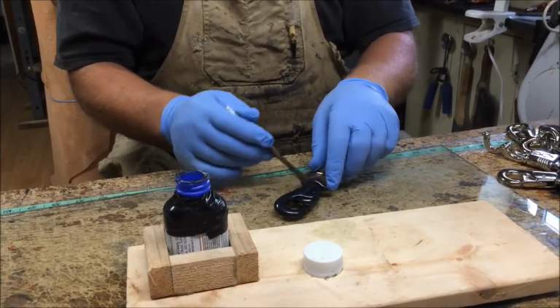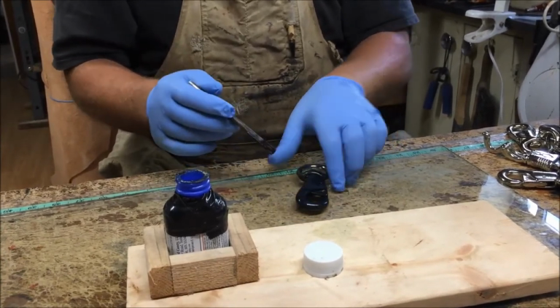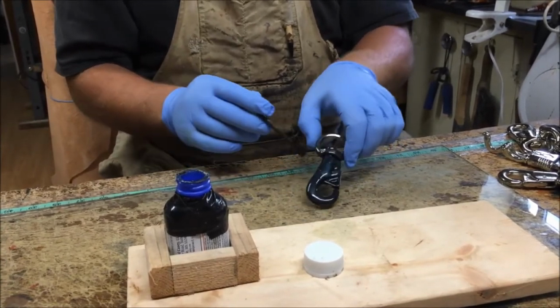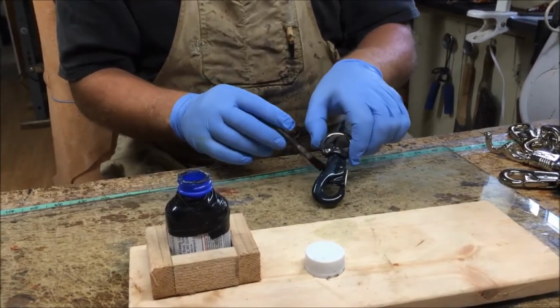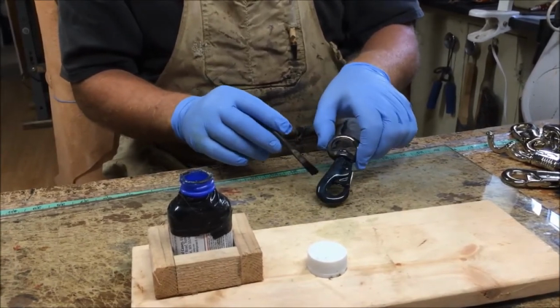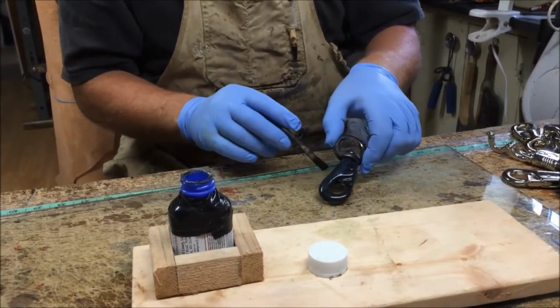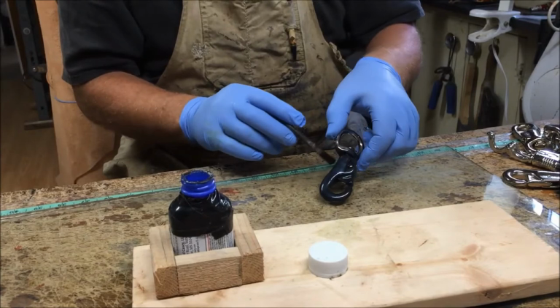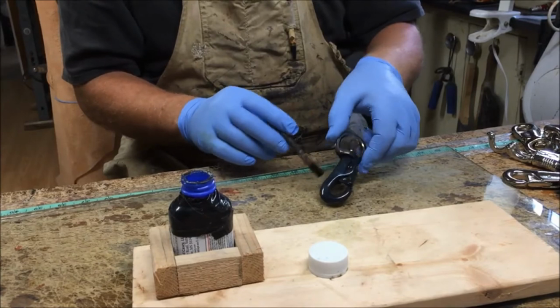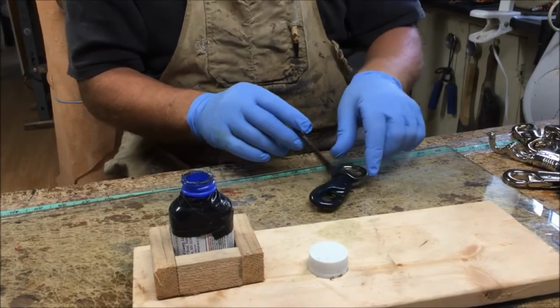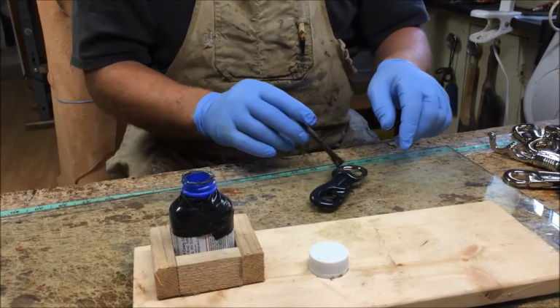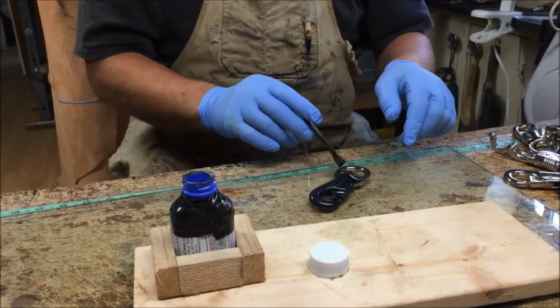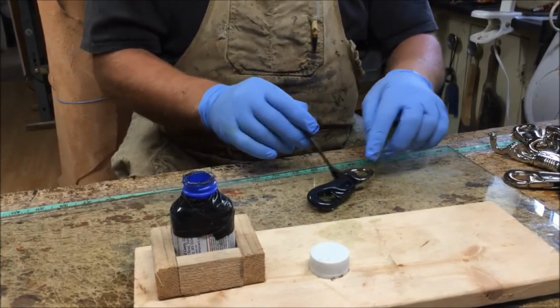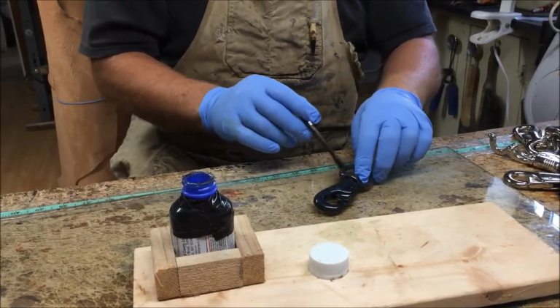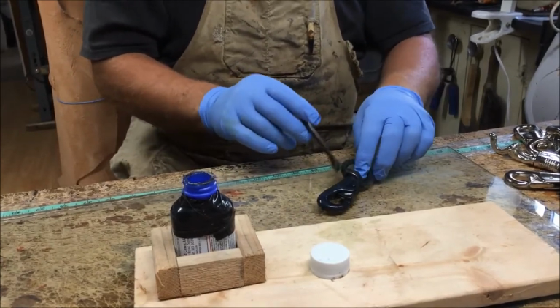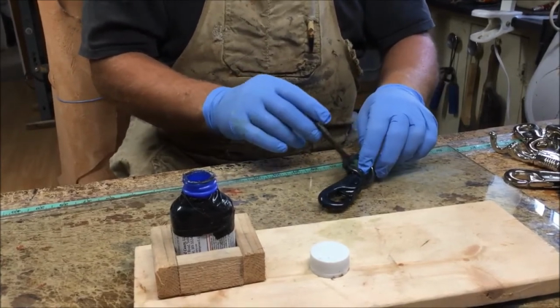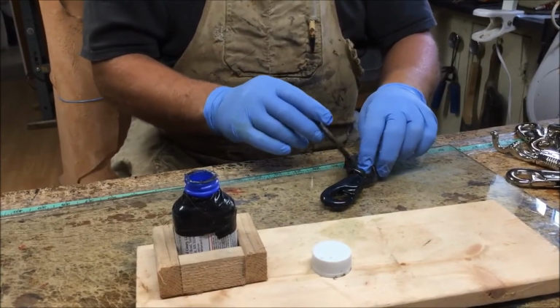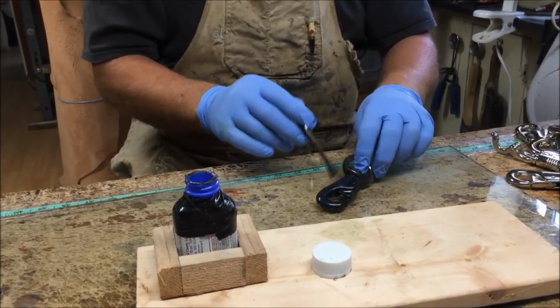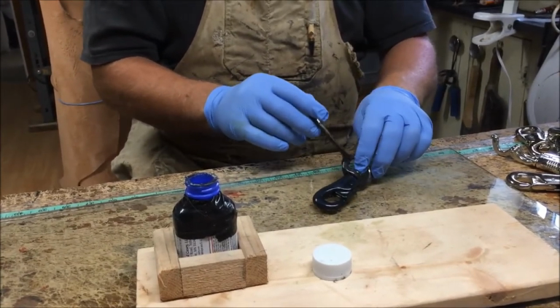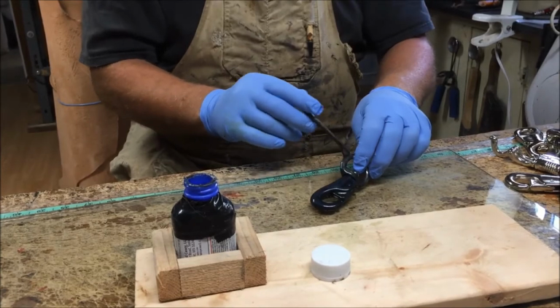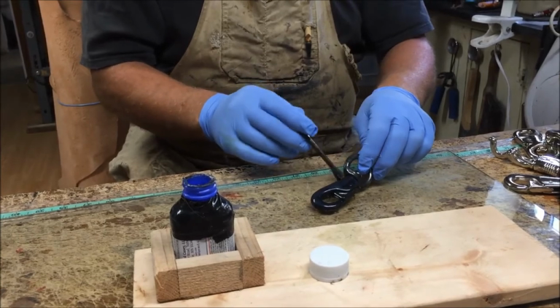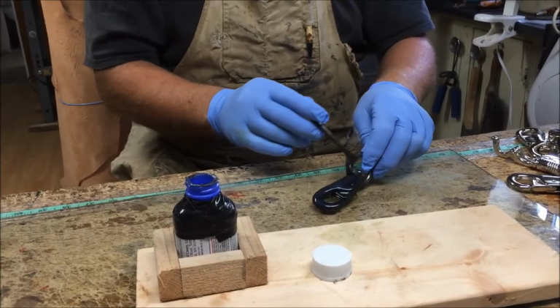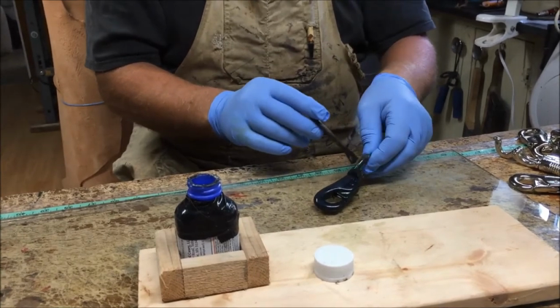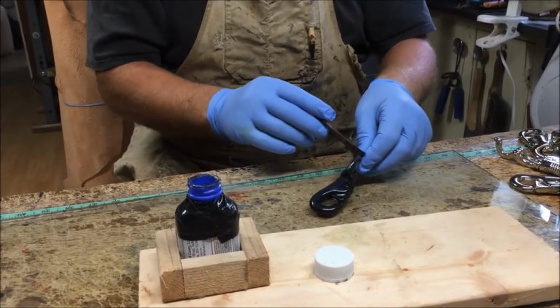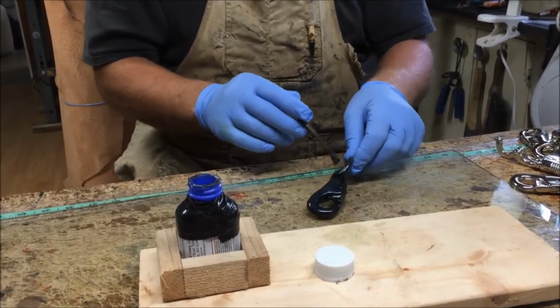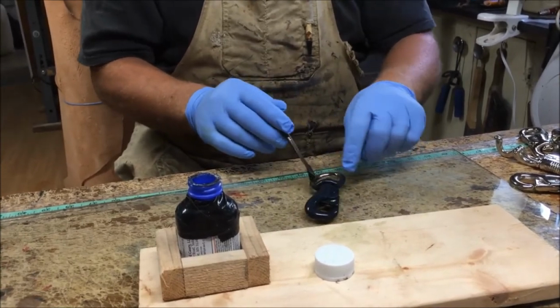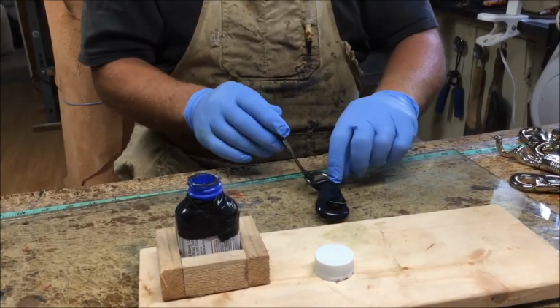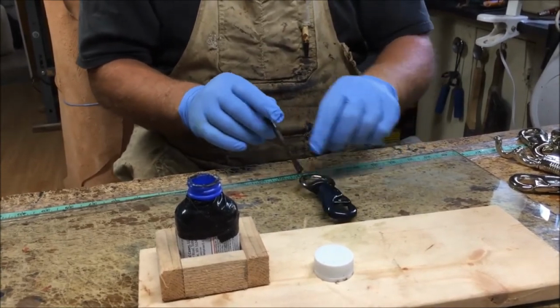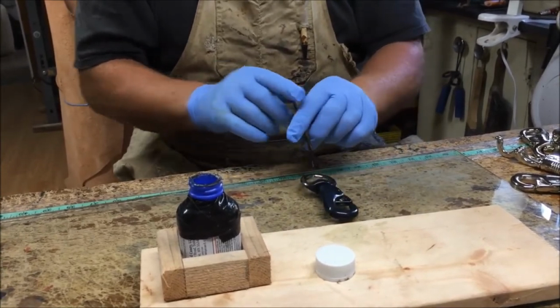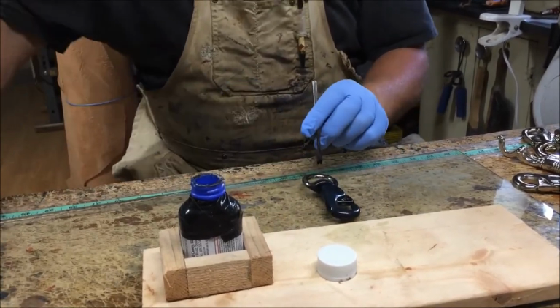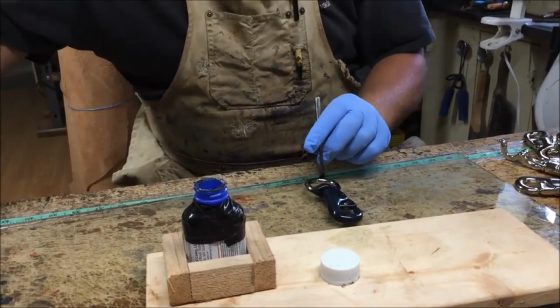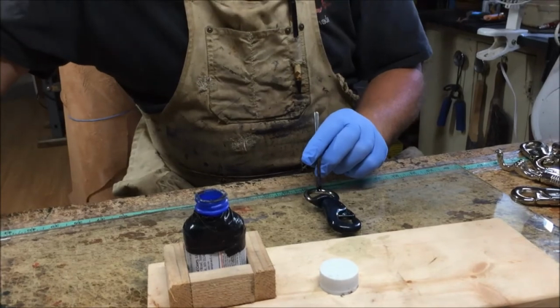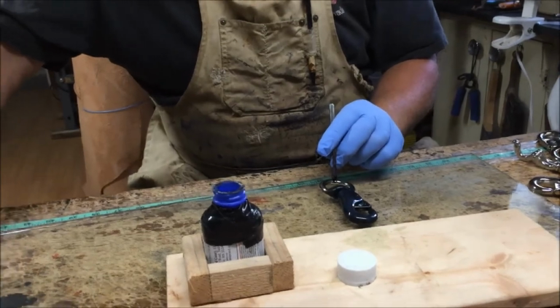You can see there are little areas like this that will eventually work their way through and darken up. I may have to go back and hit that with a piece of sandpaper, but it's very few and far between.